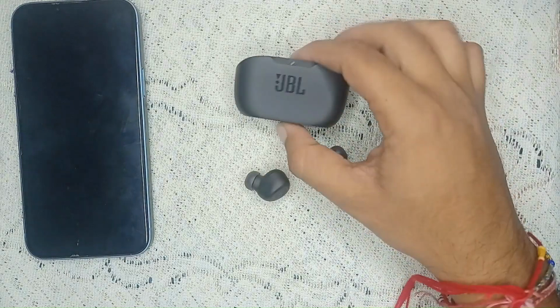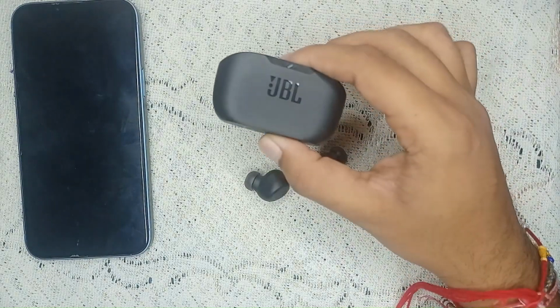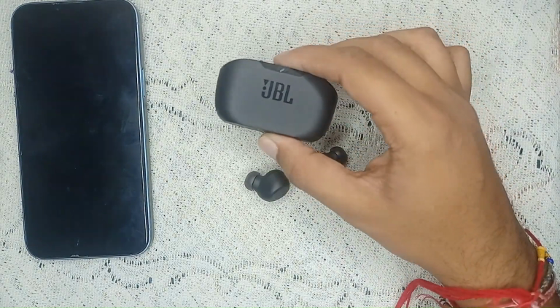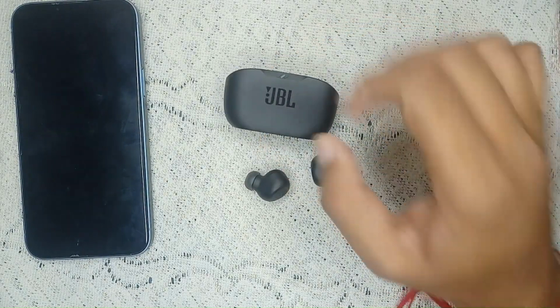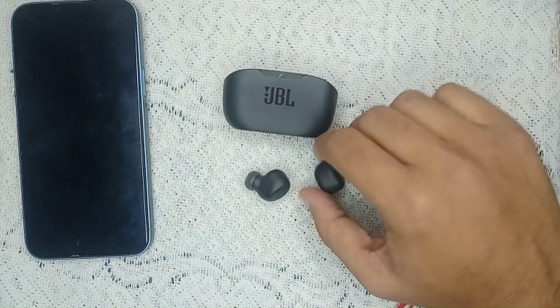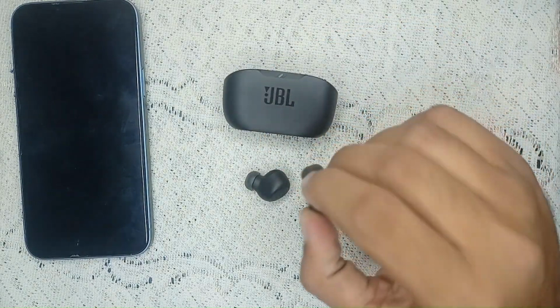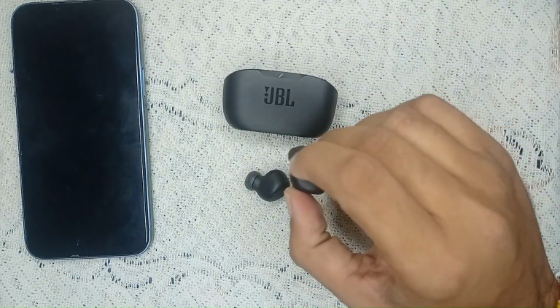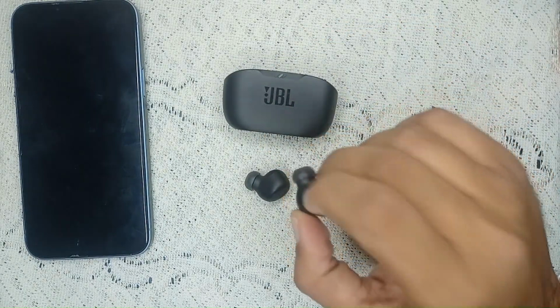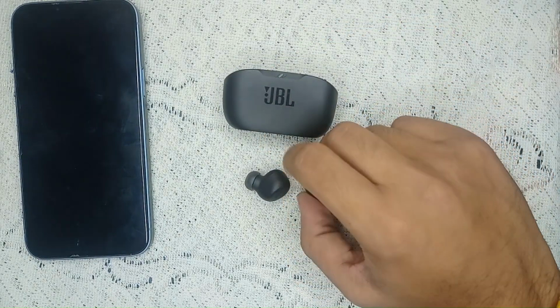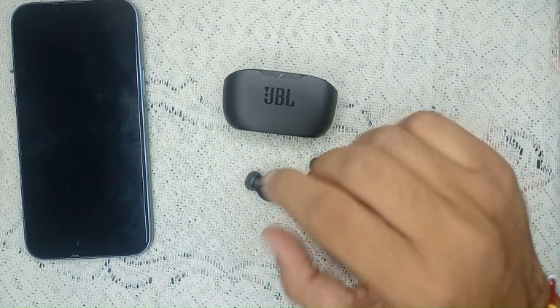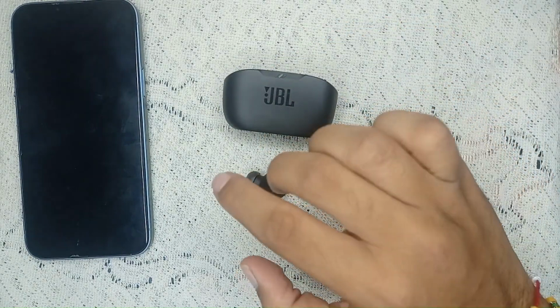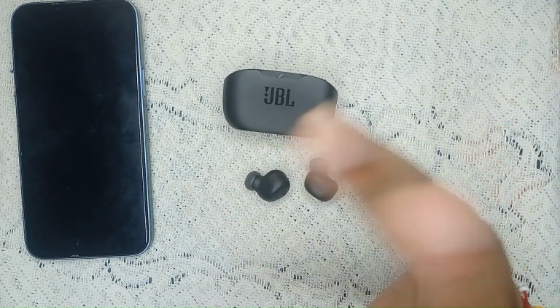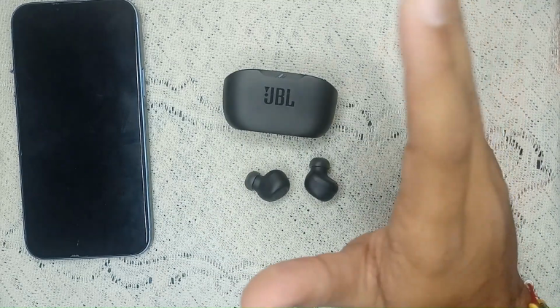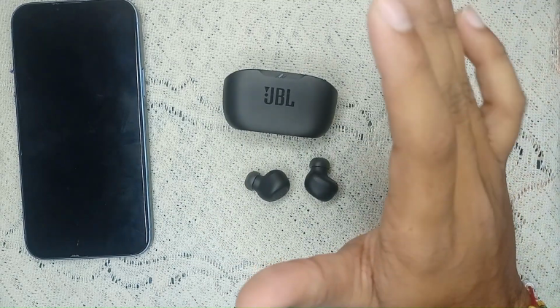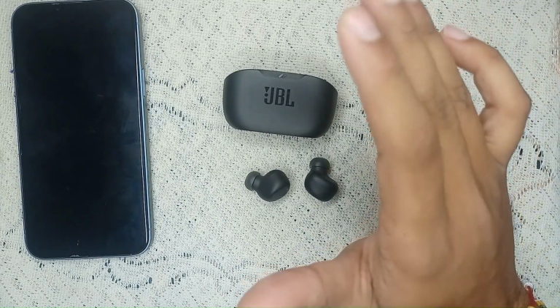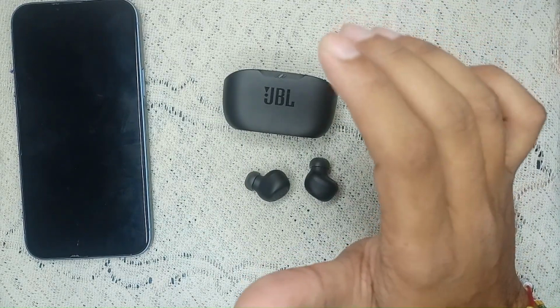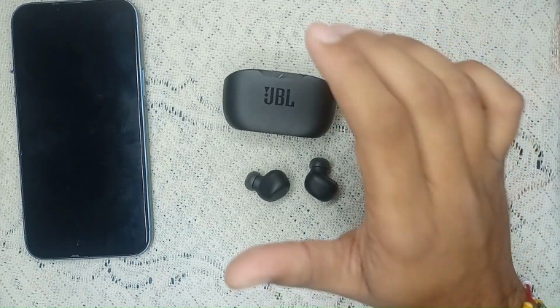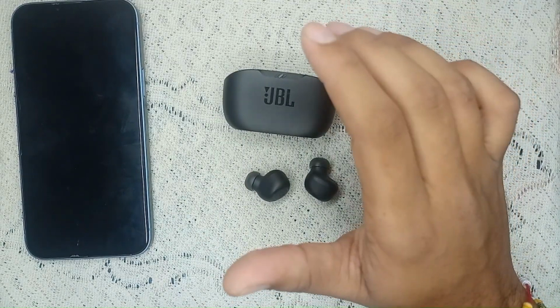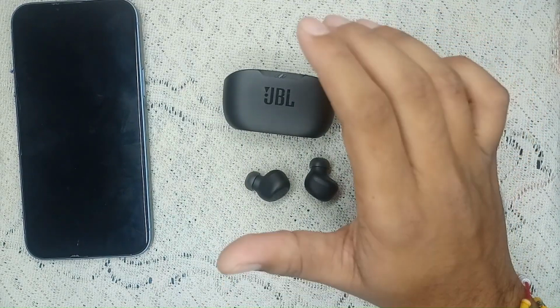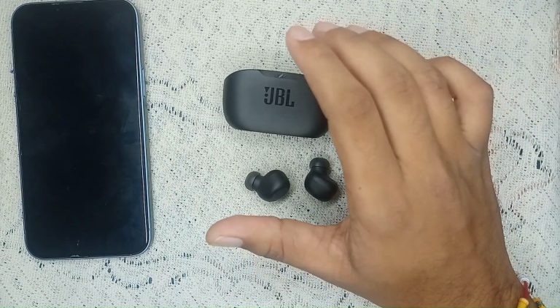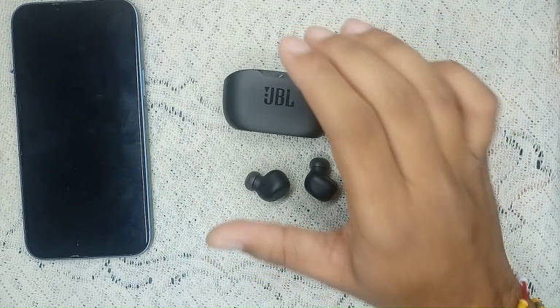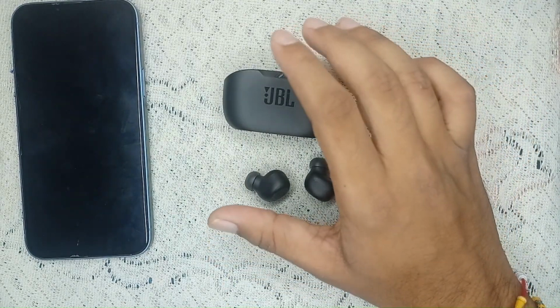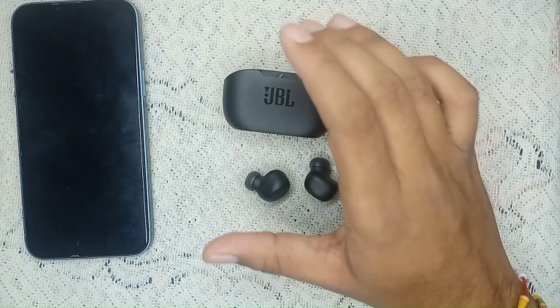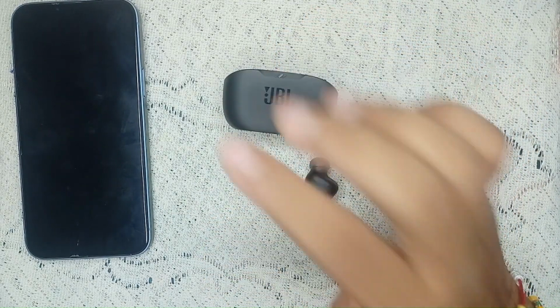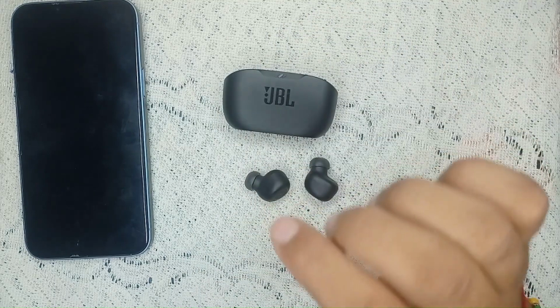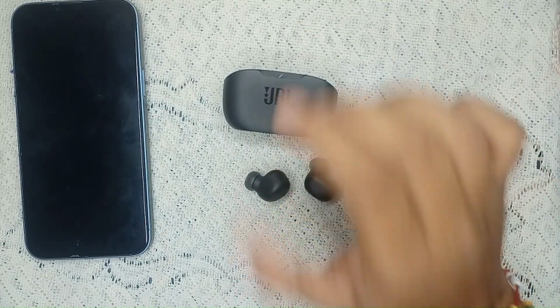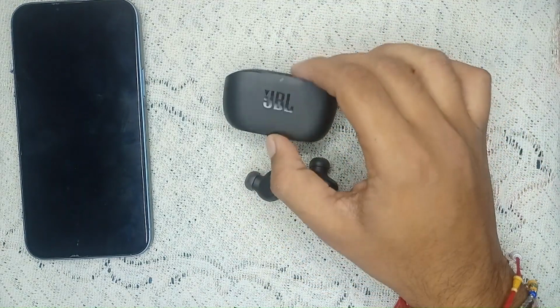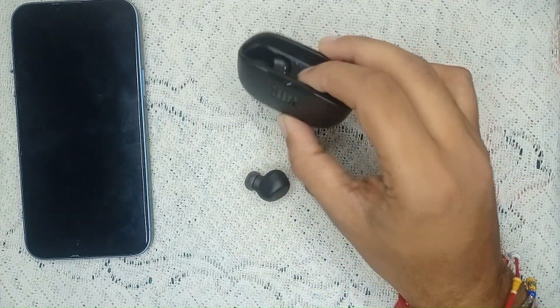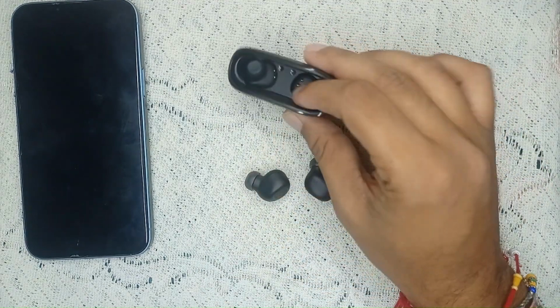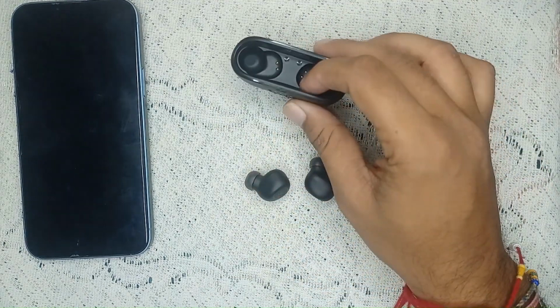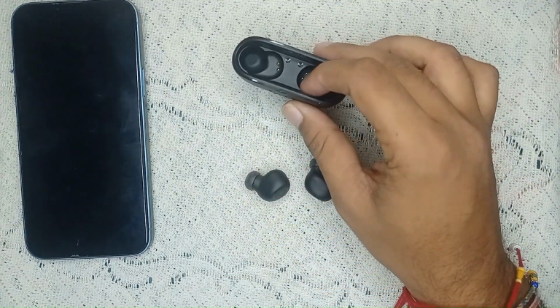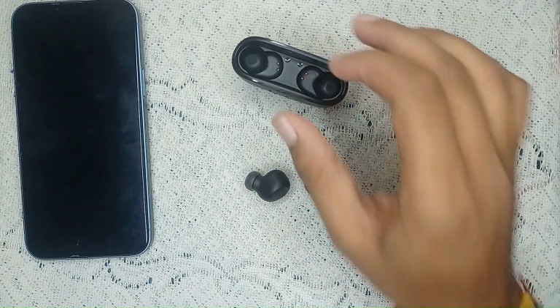If none of these steps work, you may need to contact the customer support team or visit a nearby service center, as there may be a hardware malfunction causing the JBL earbuds not to connect to your iPhone or another device. Thank you for watching this video. I hope you understand how to resolve this problem.